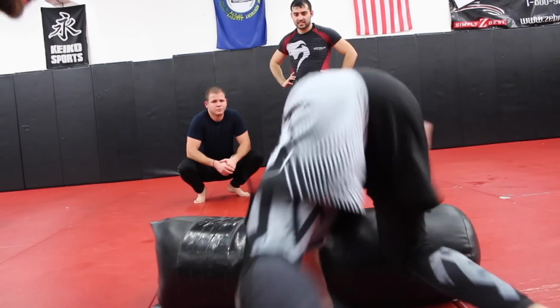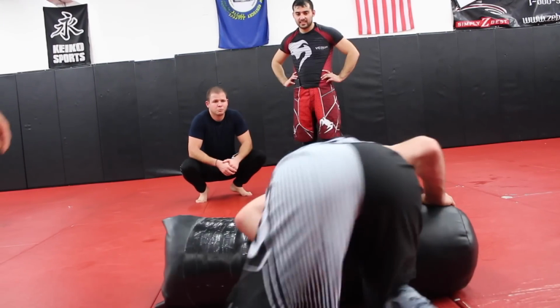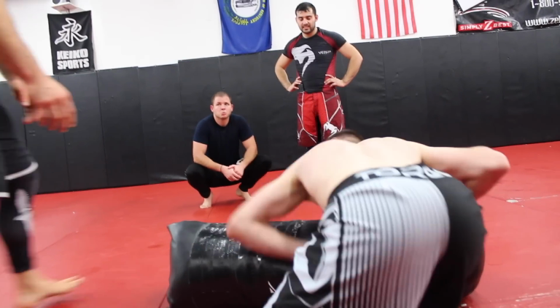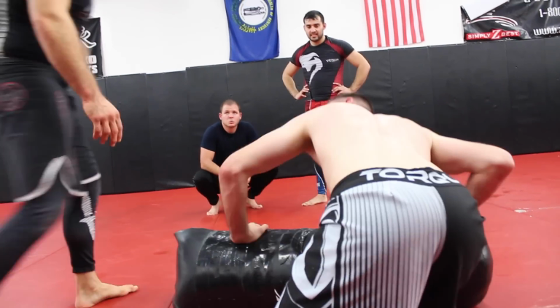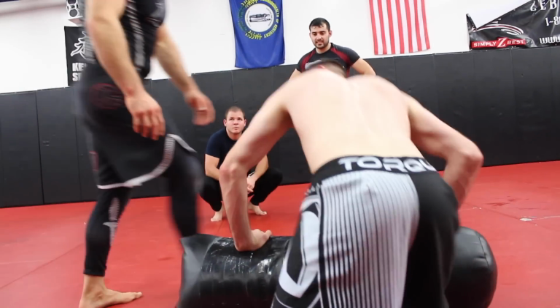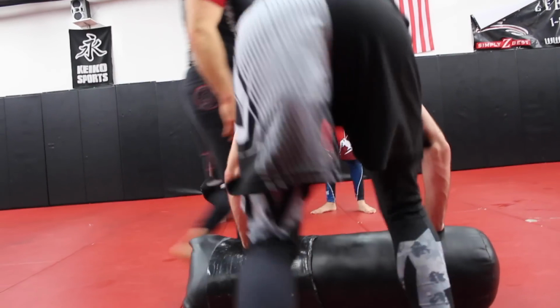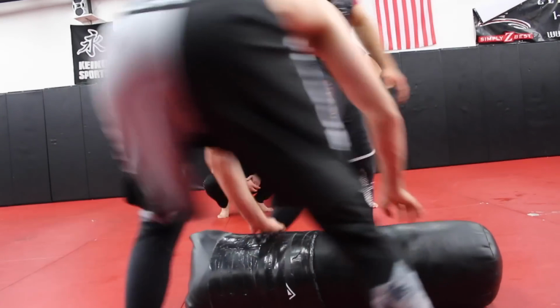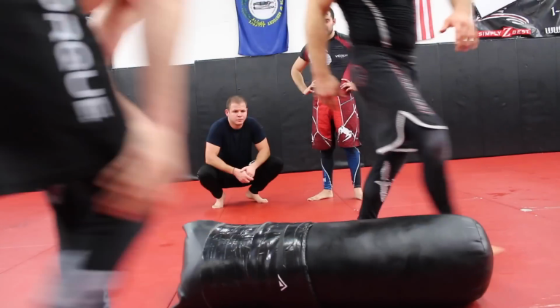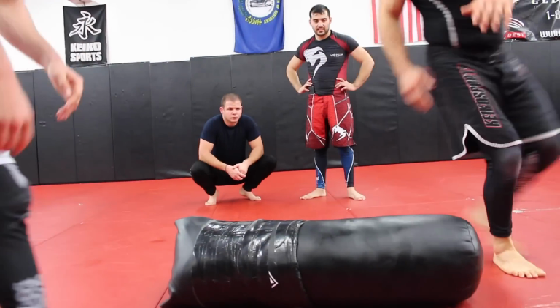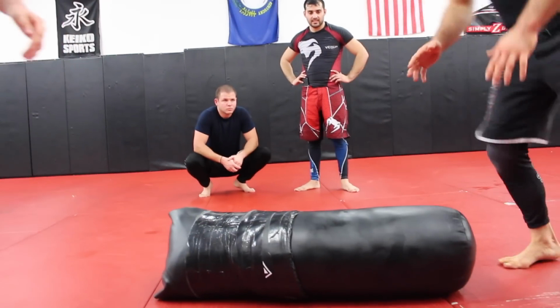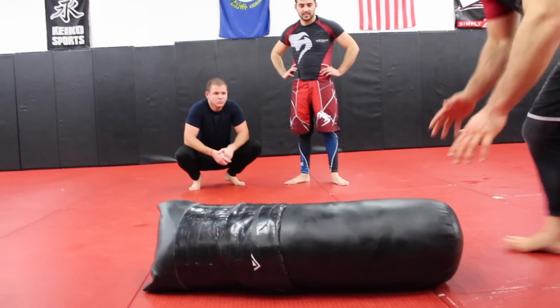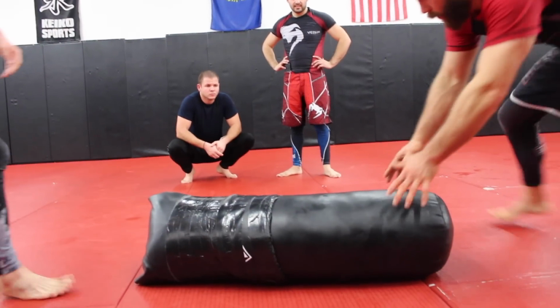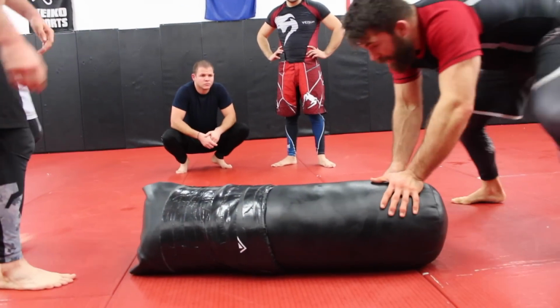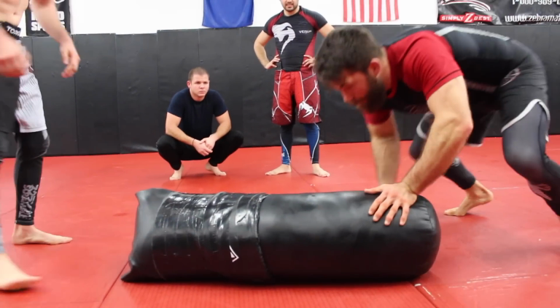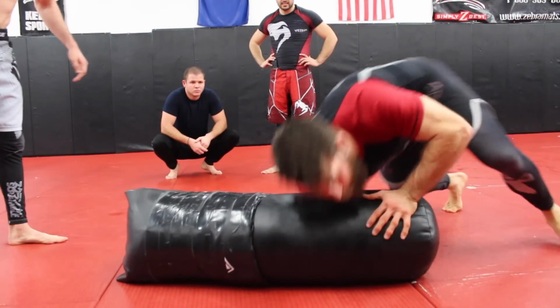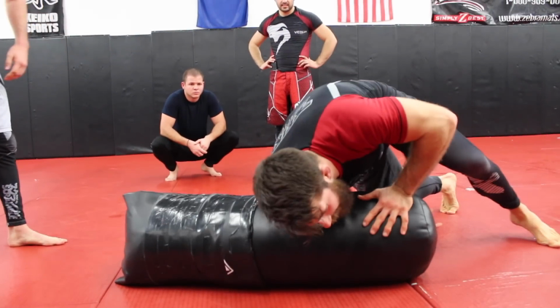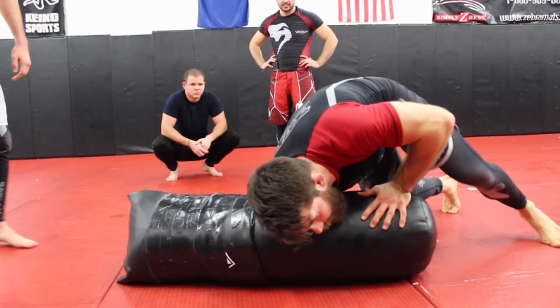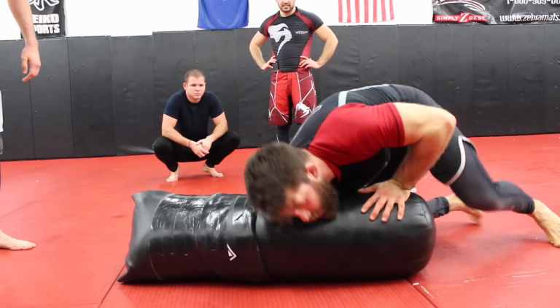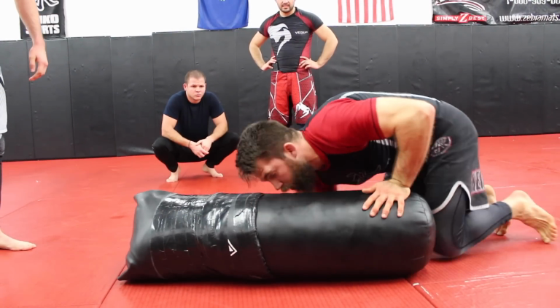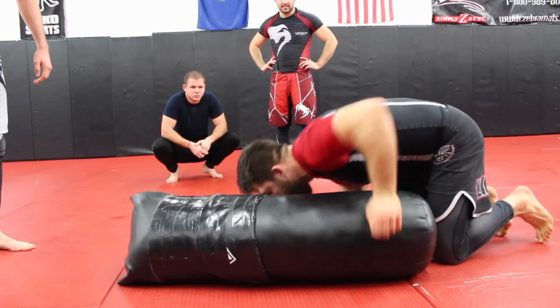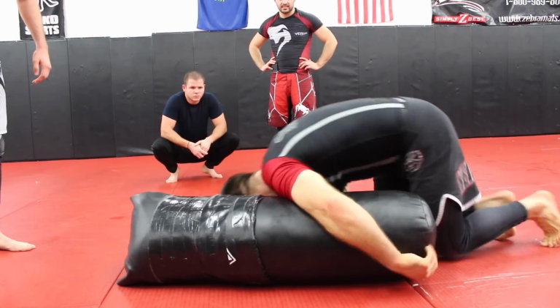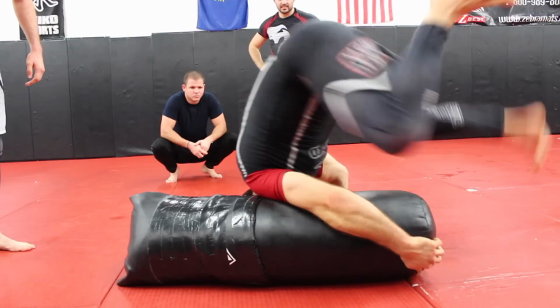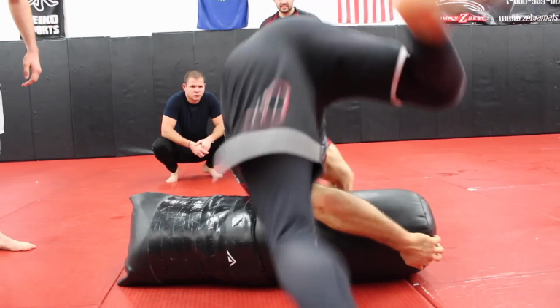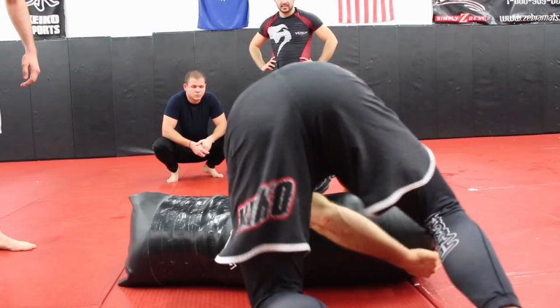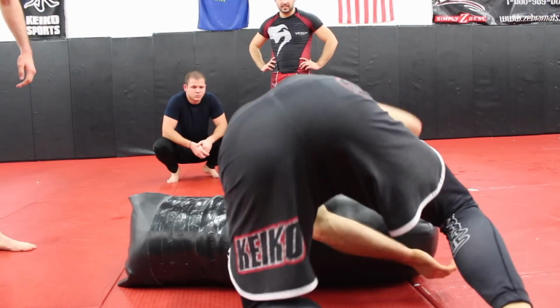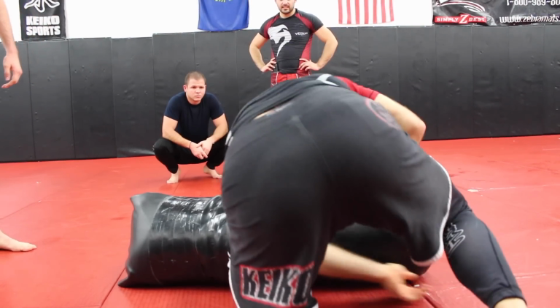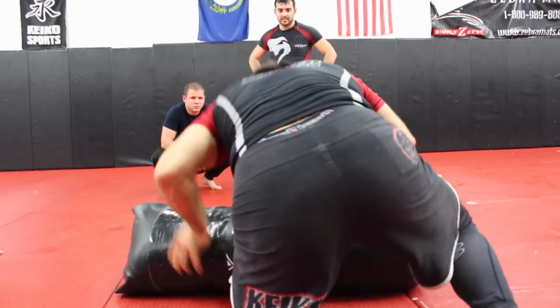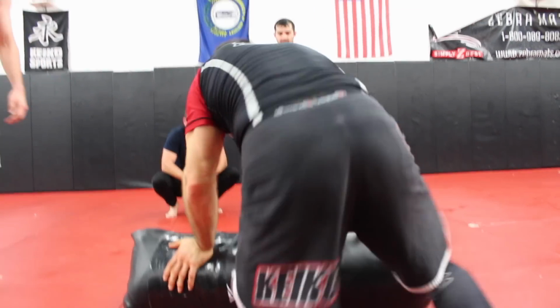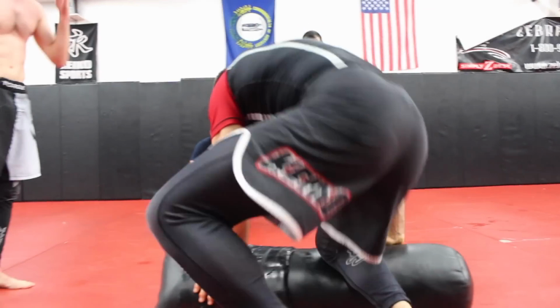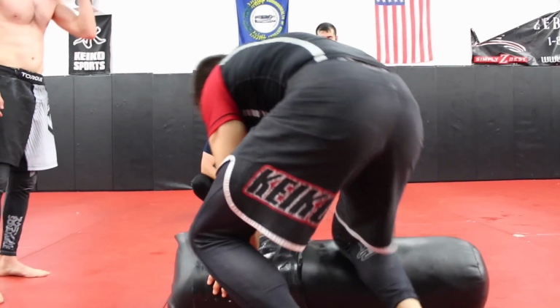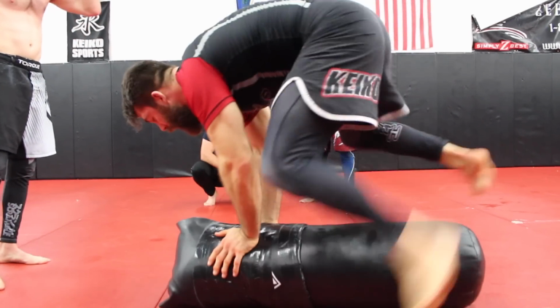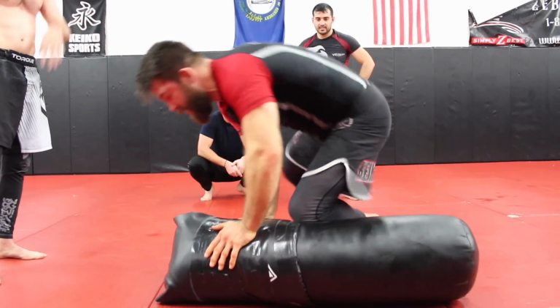So you can even do that — you can go right from here, you can go around, spike, hop over, you can go knee, knee.